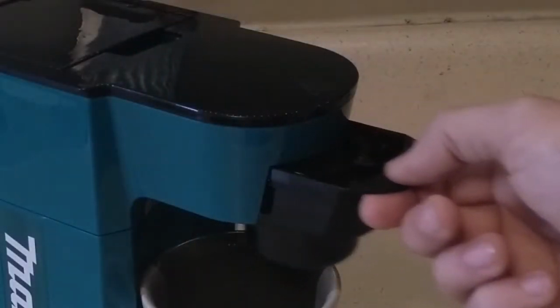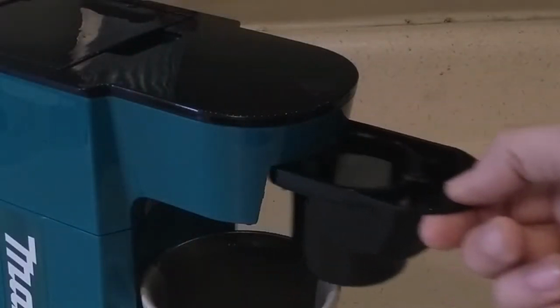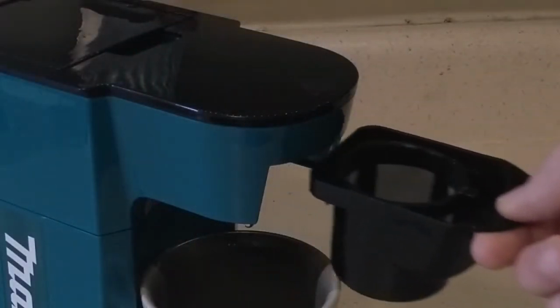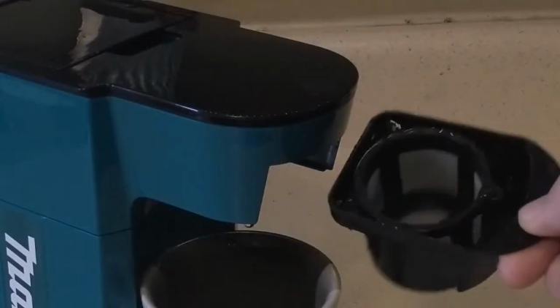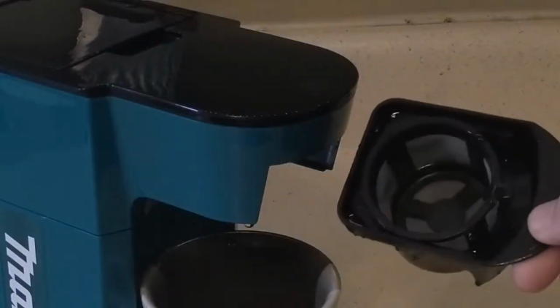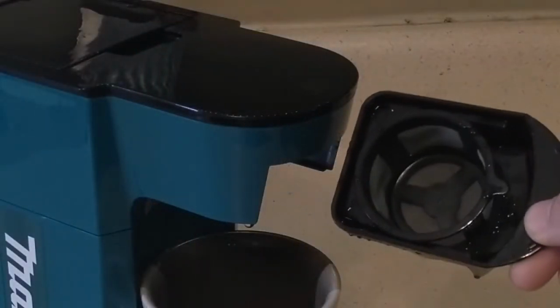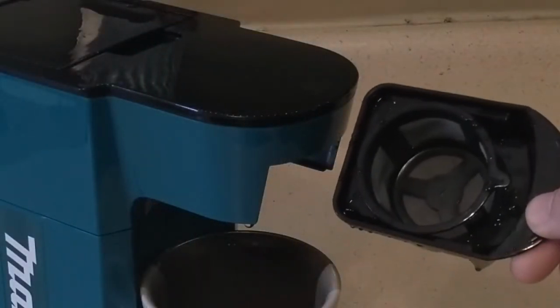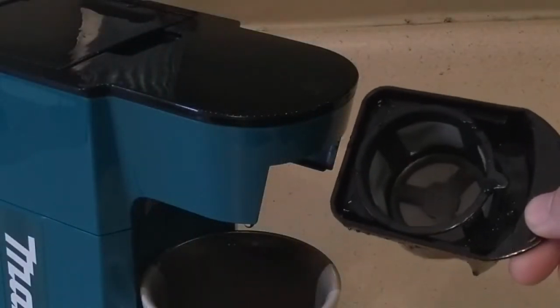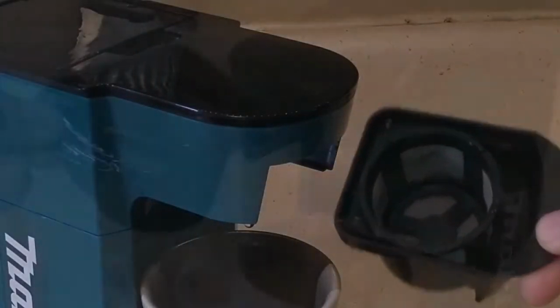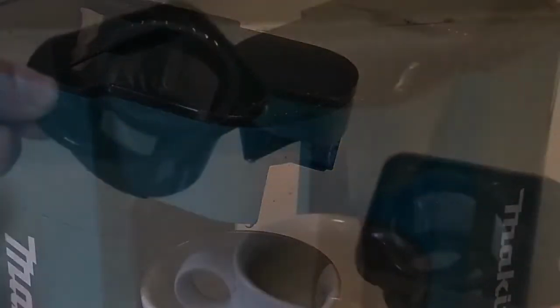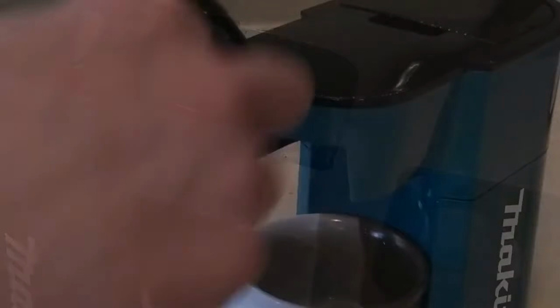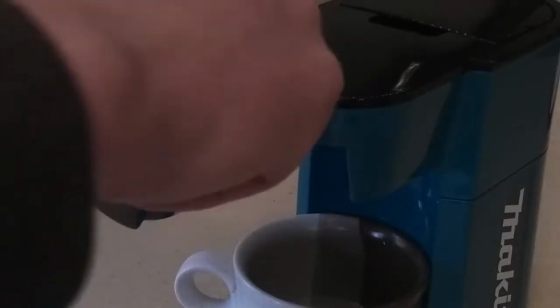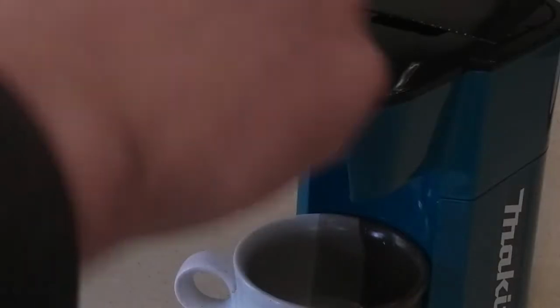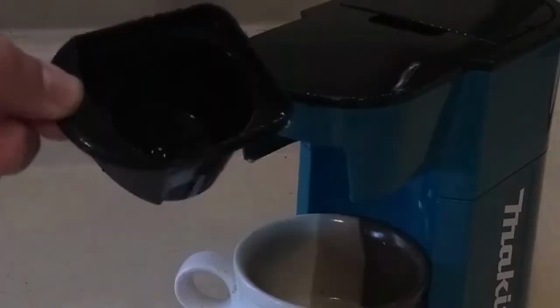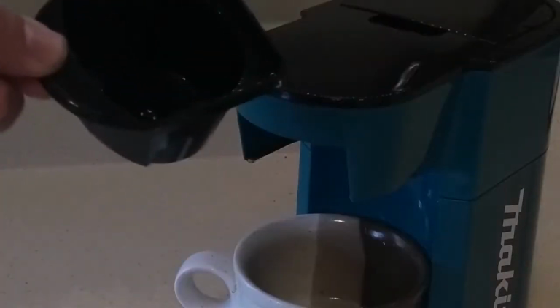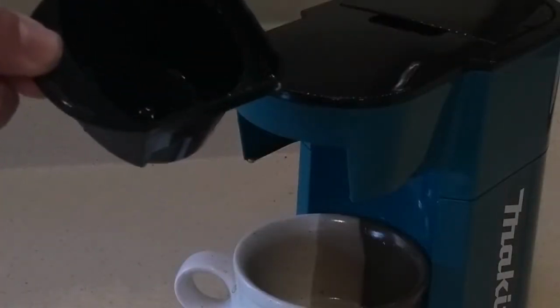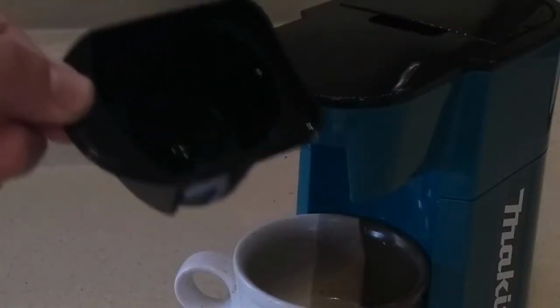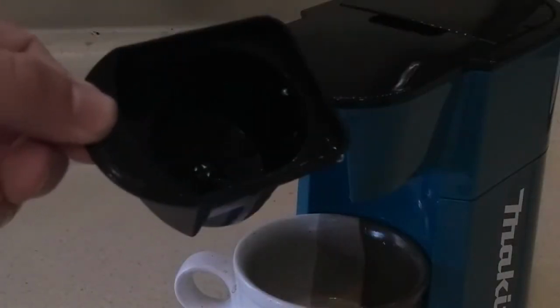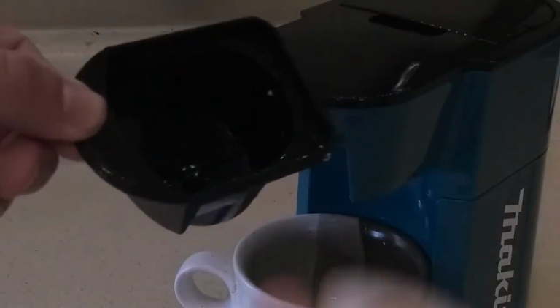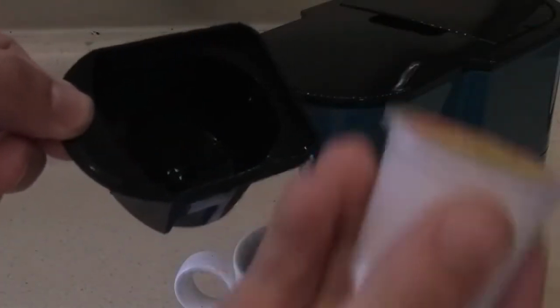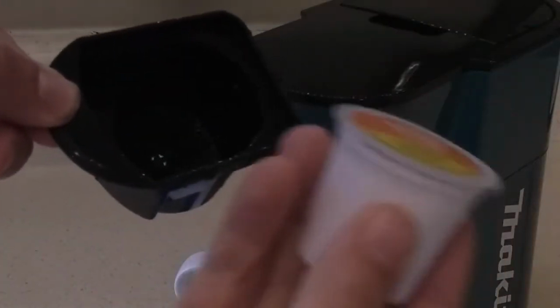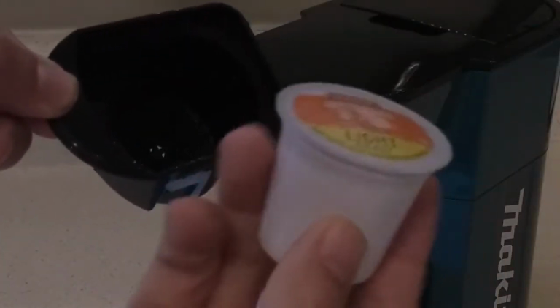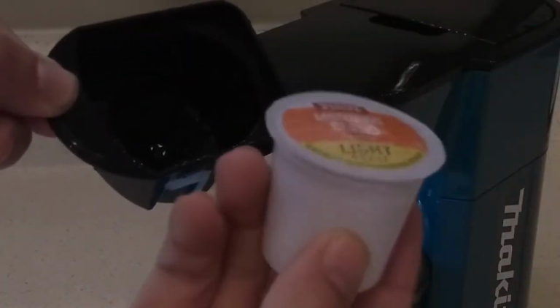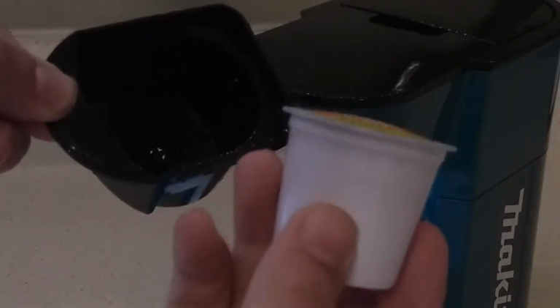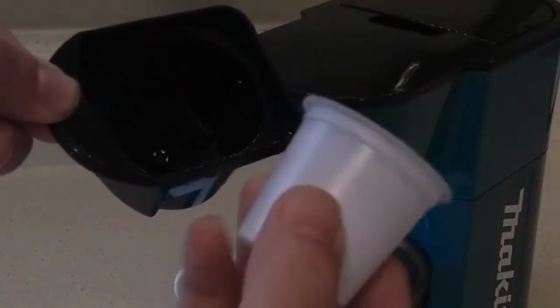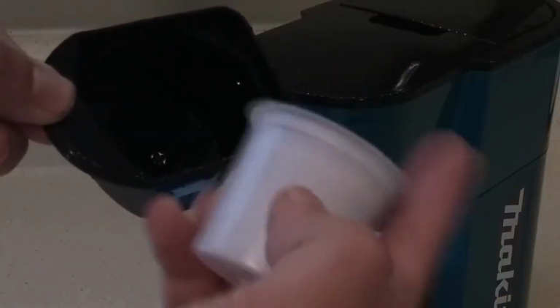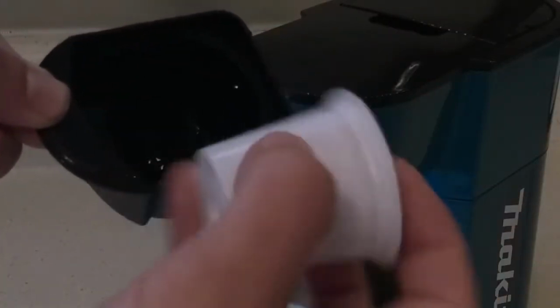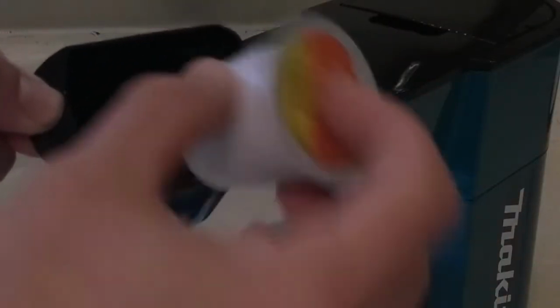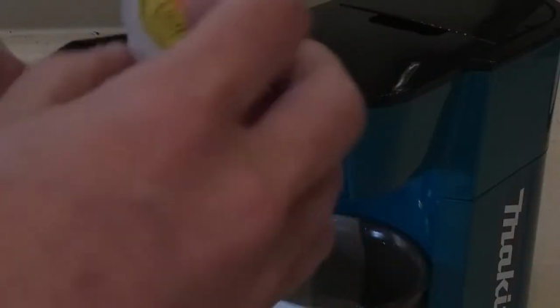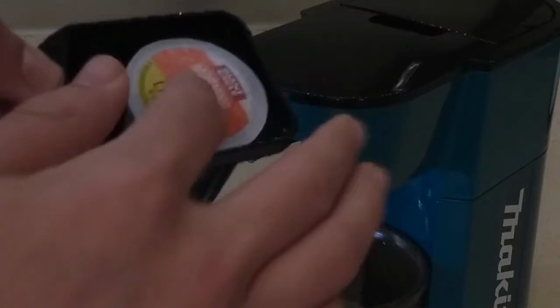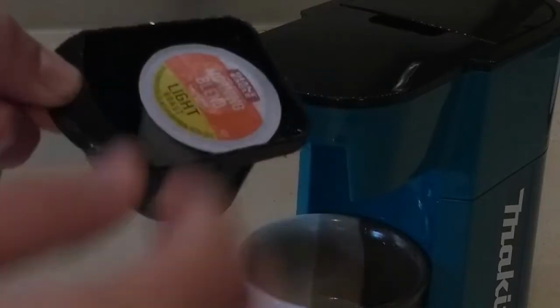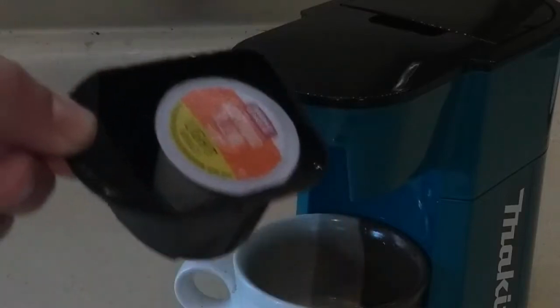It makes coffee either by regular grounds, or — as I found out — you can cut open the top and poke a hole in the bottom of a cake cup. I've also had luck using it to make tea, too.